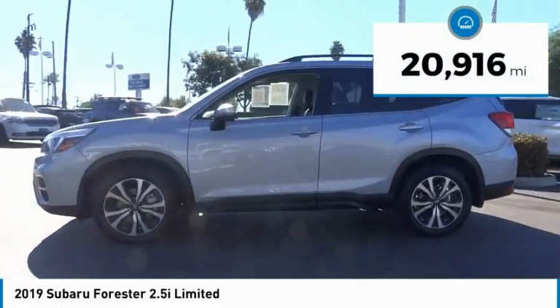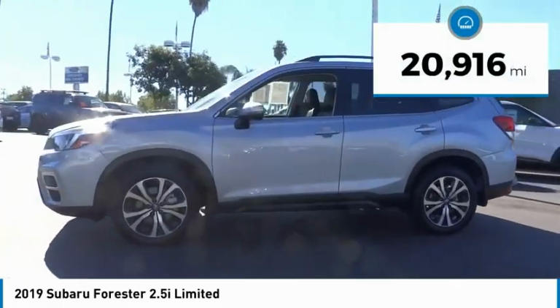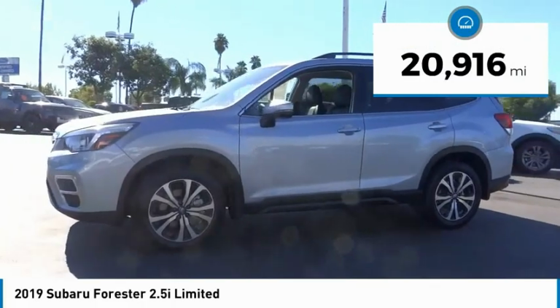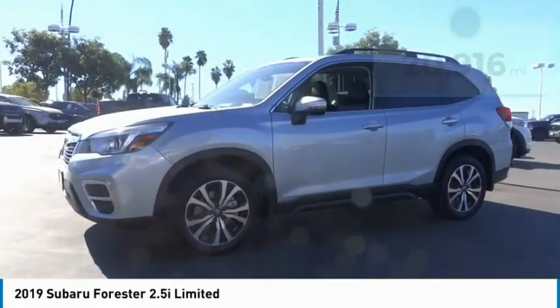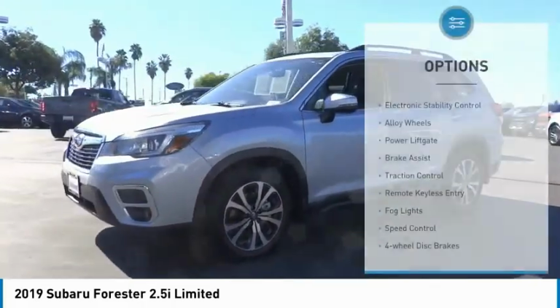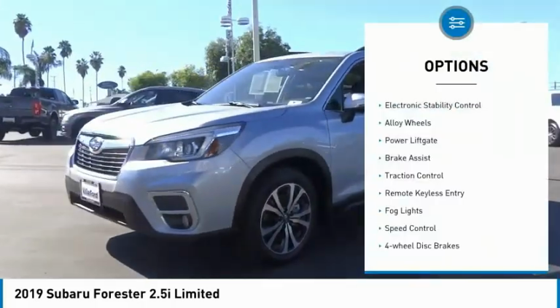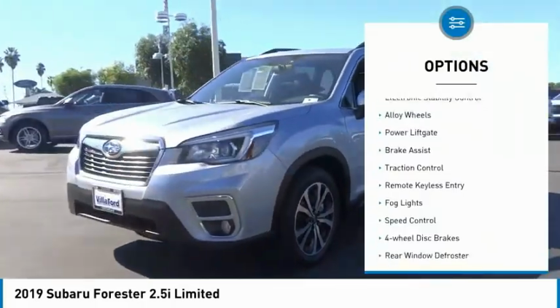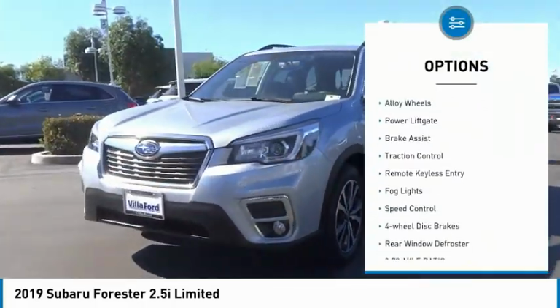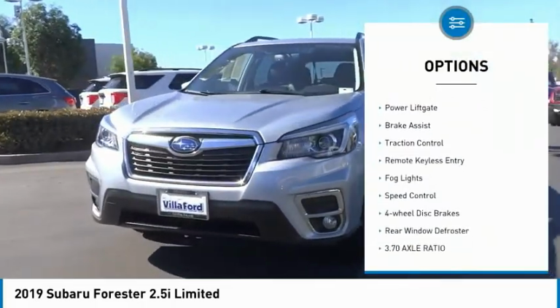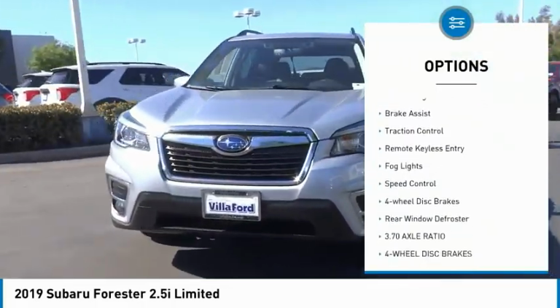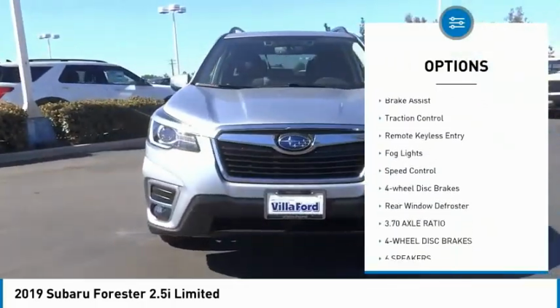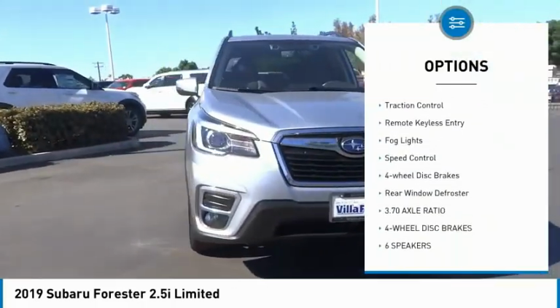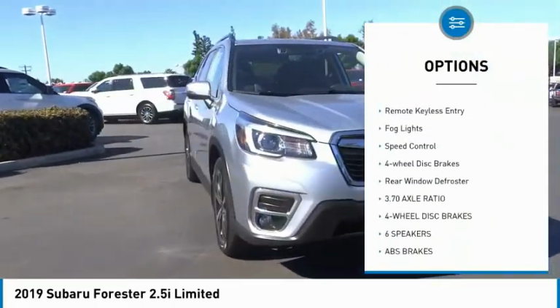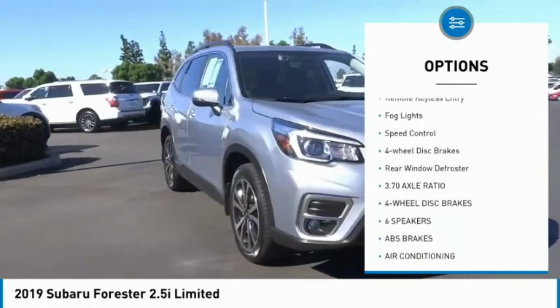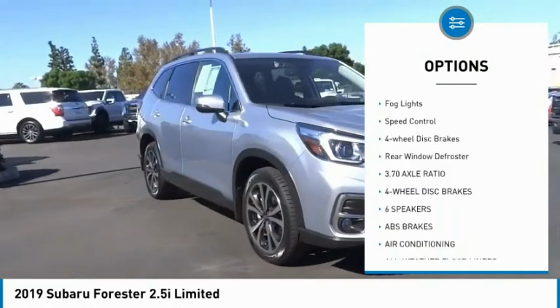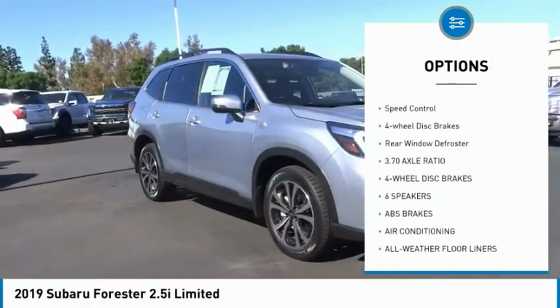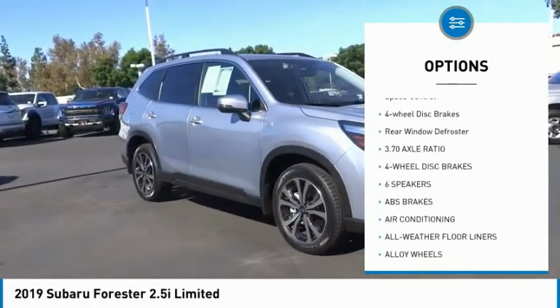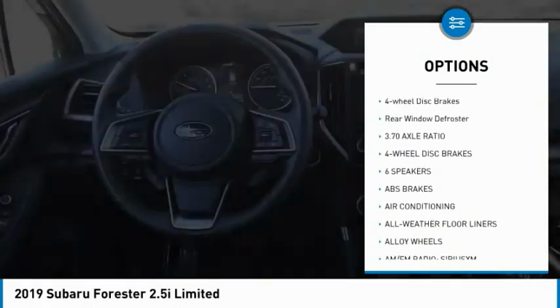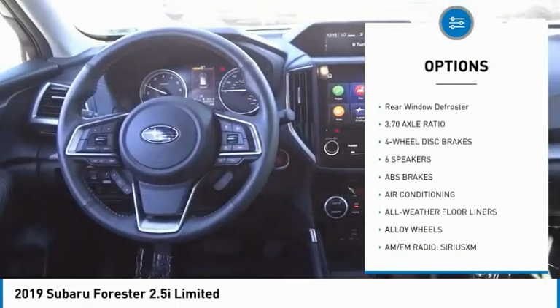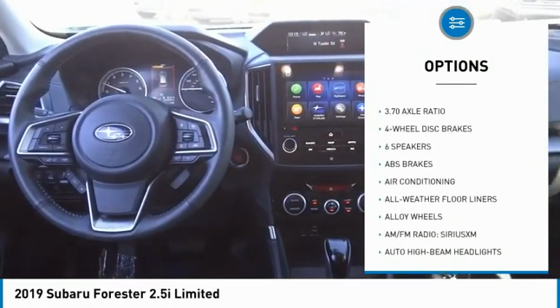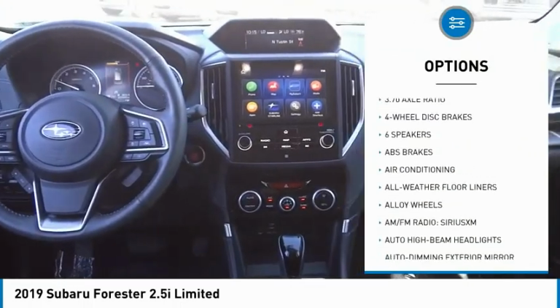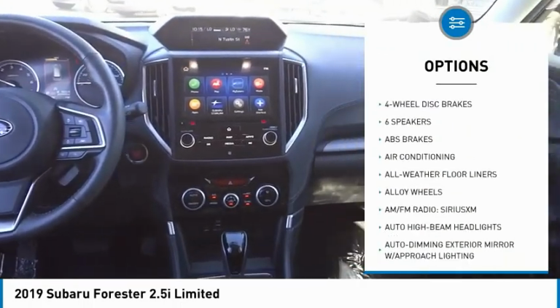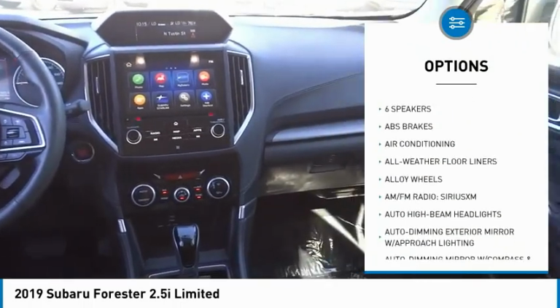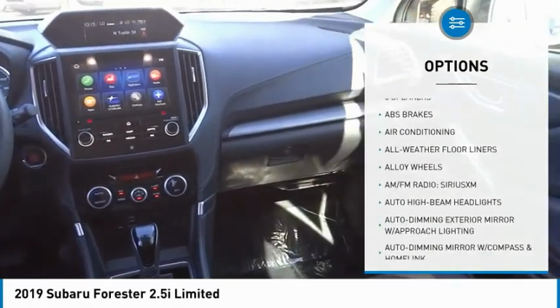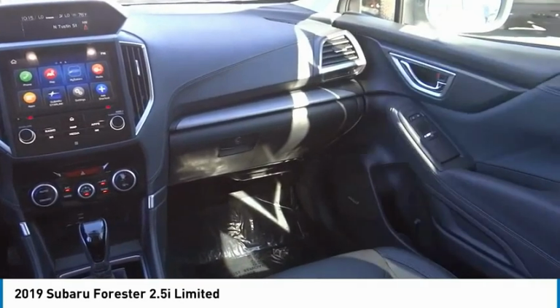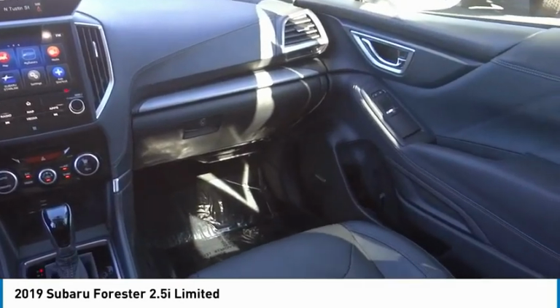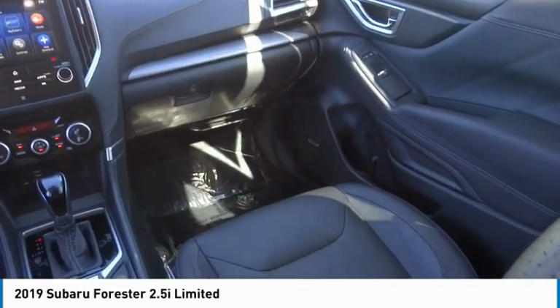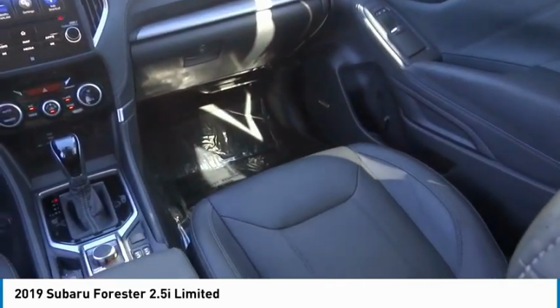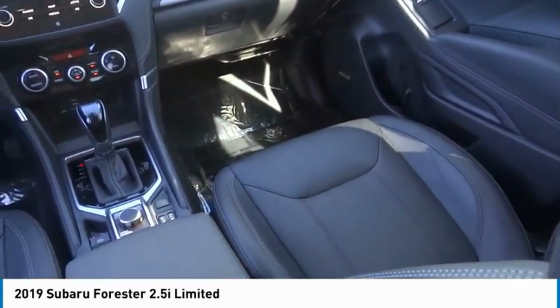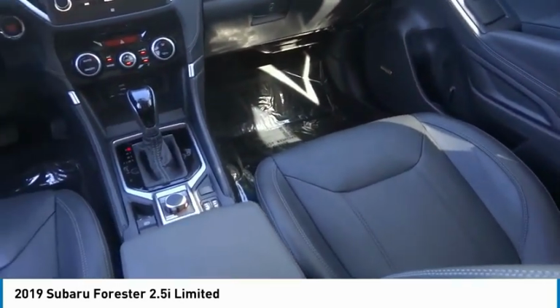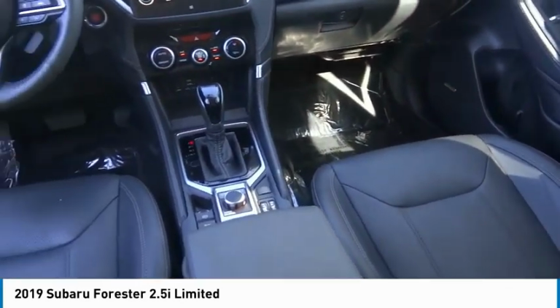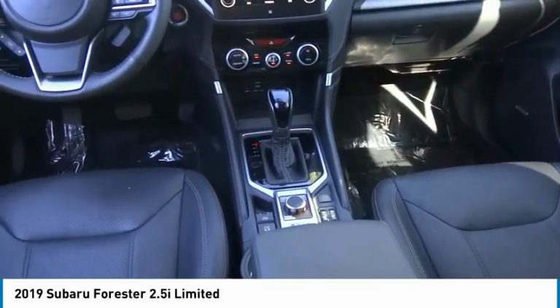Here are some of this vehicle's great options: electronic stability control, alloy wheels, power liftgate, brake assist, traction control, remote keyless entry, fog lights, speed control, four-wheel disc brakes, and rear window defroster.